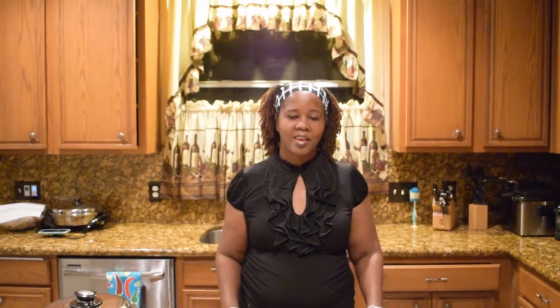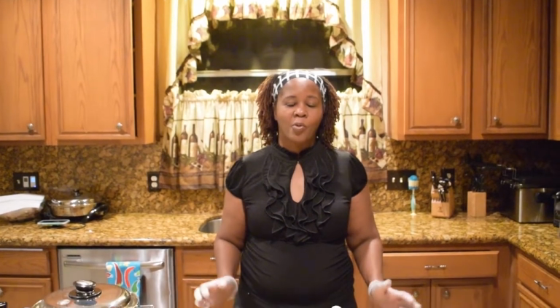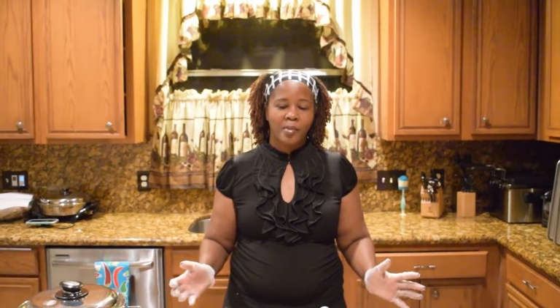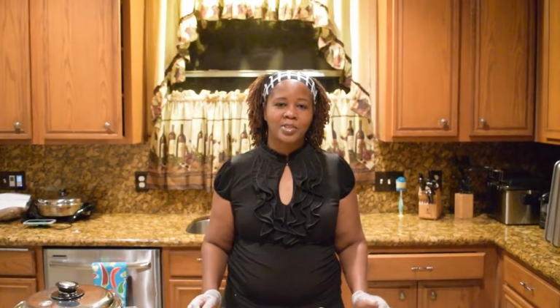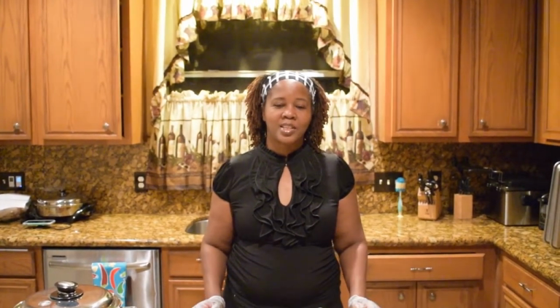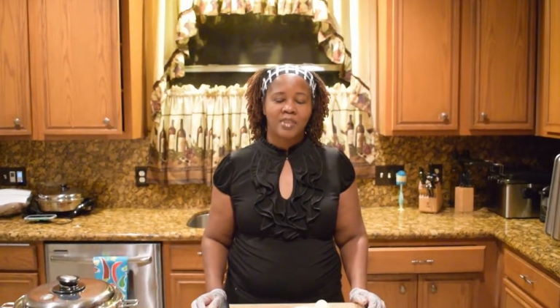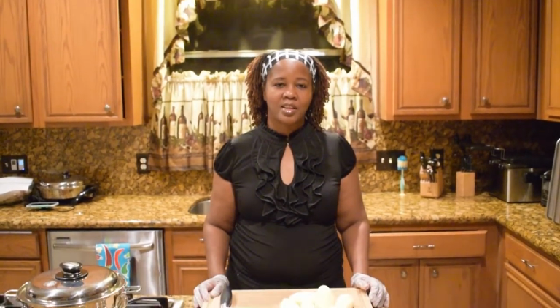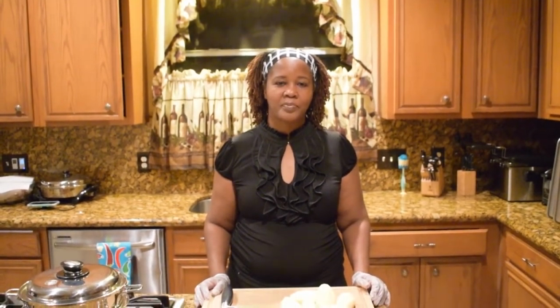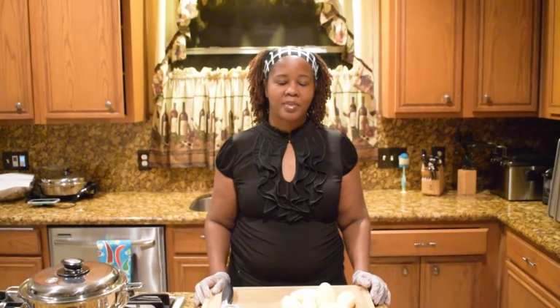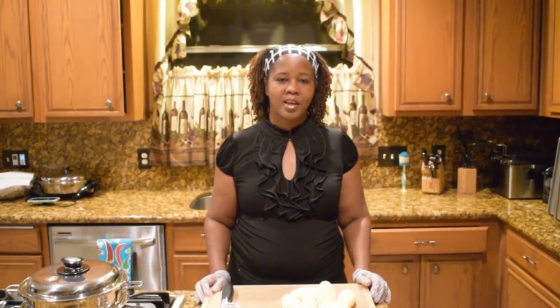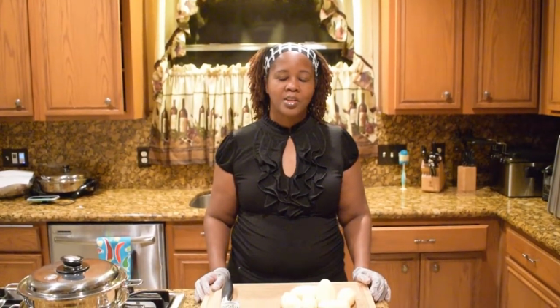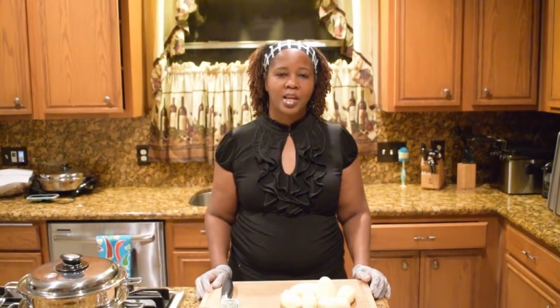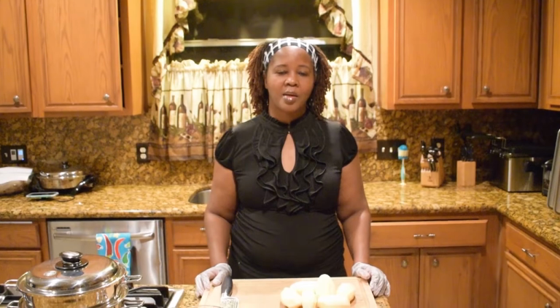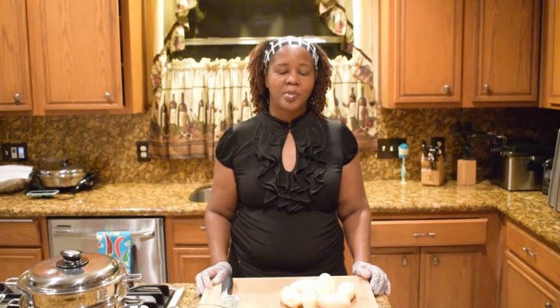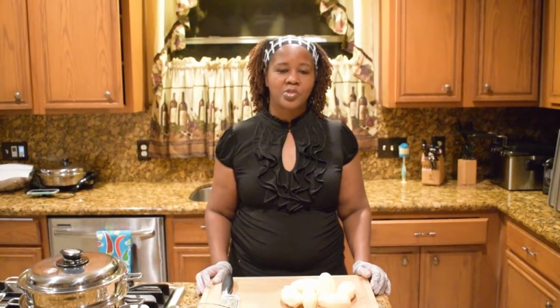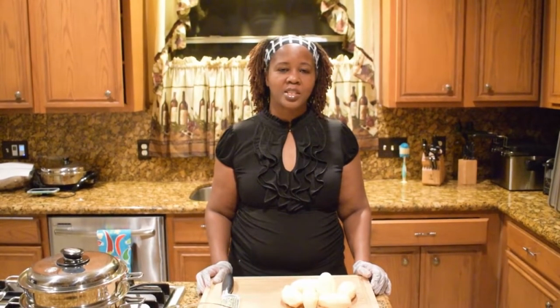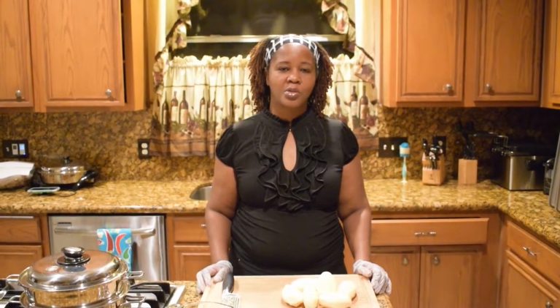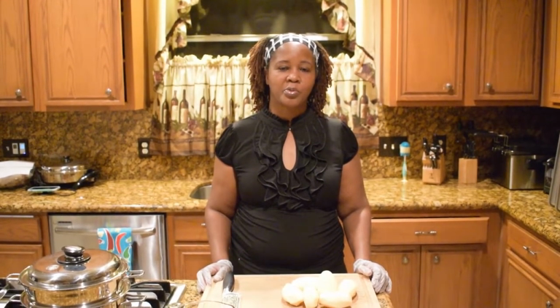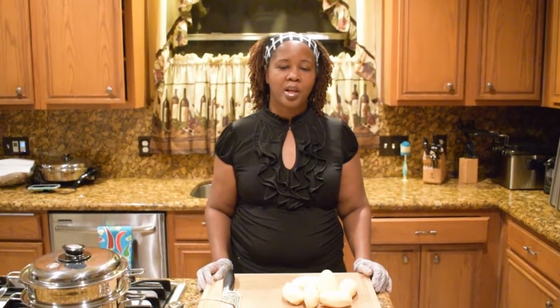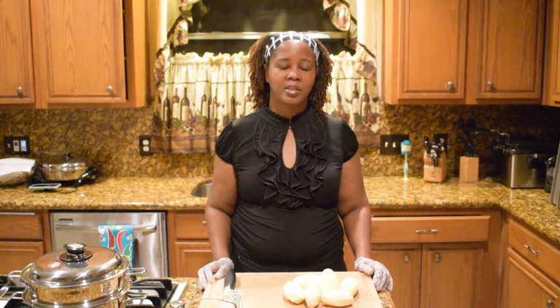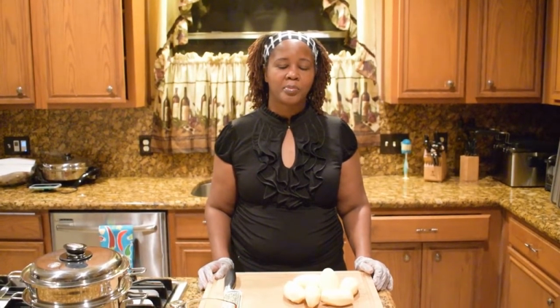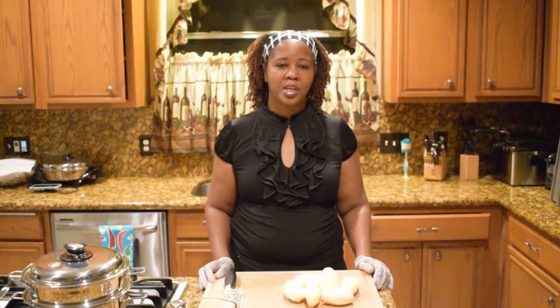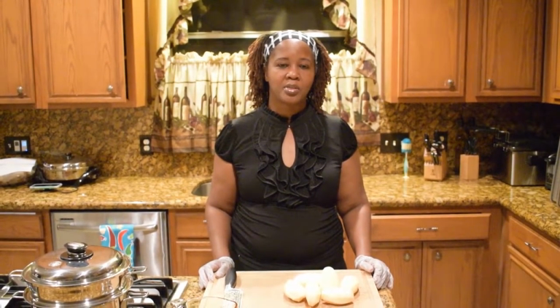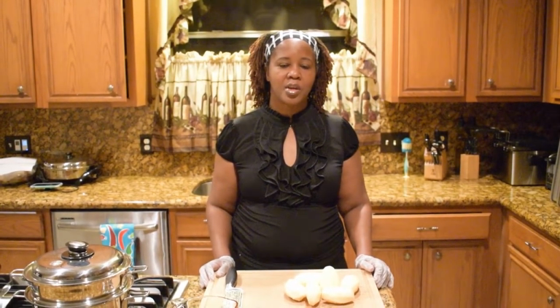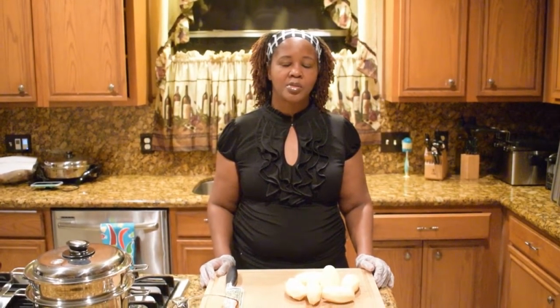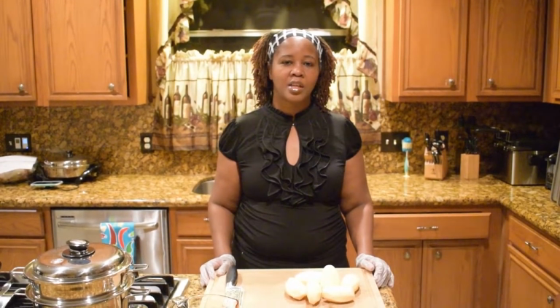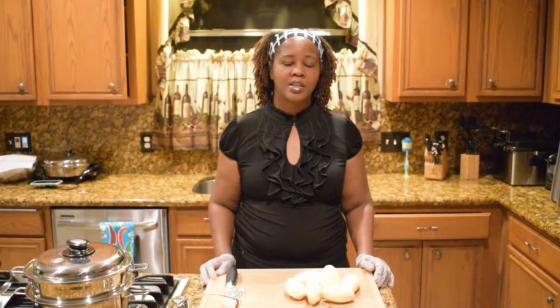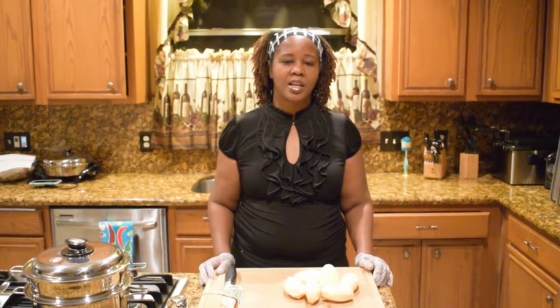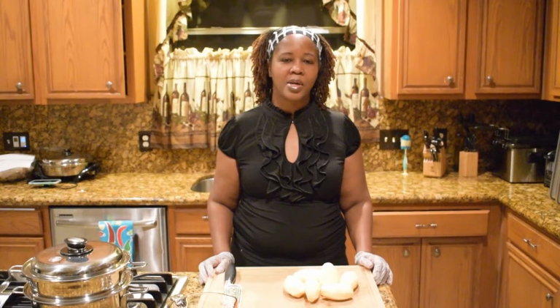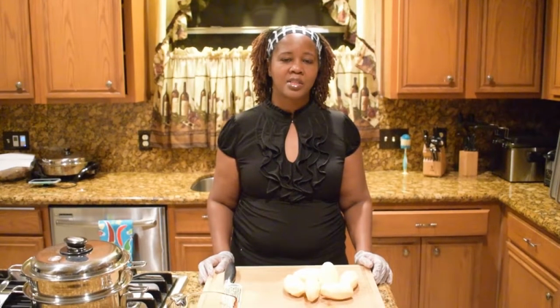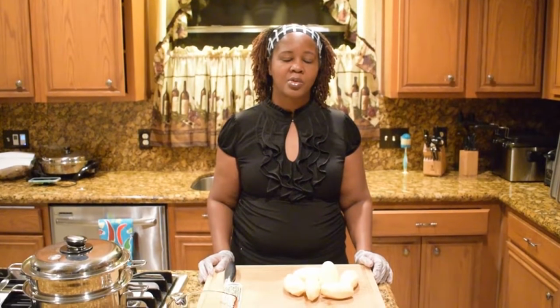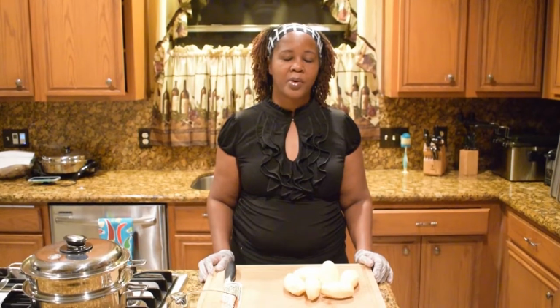Welcome back to Leeds Lifestyle. Today I'll be demonstrating how to boil potatoes using the Salad Master cookware.